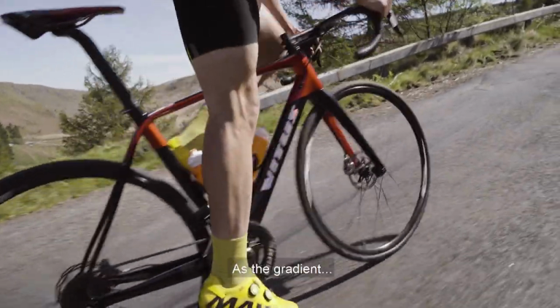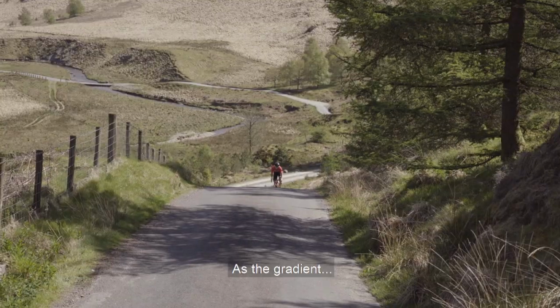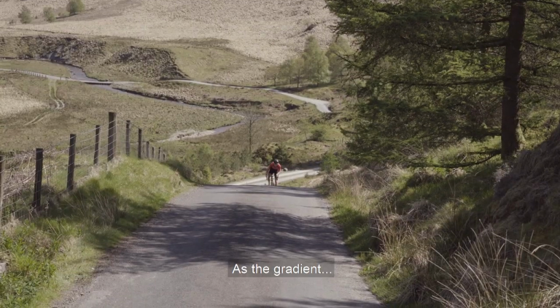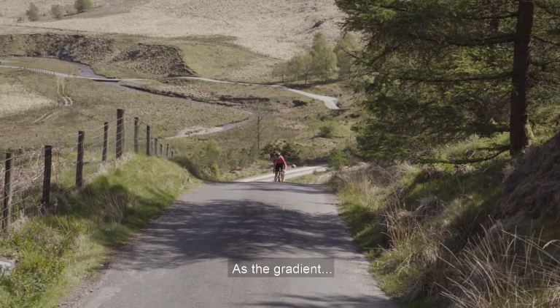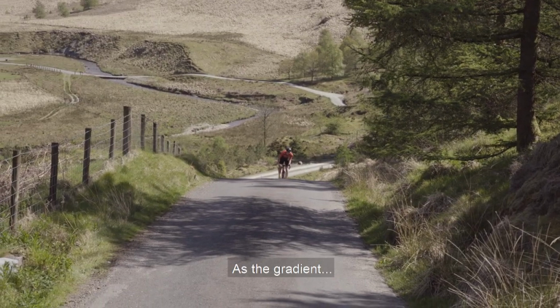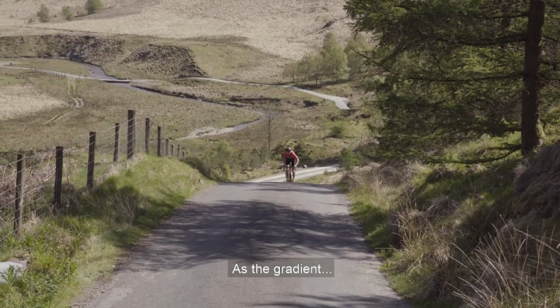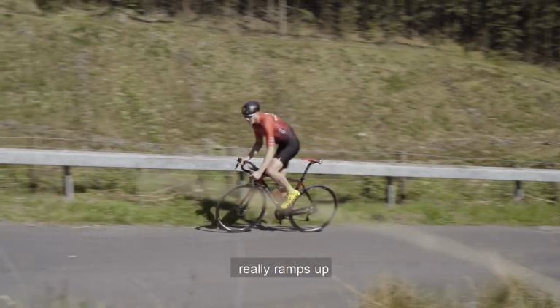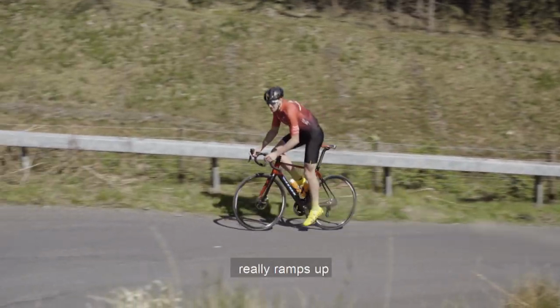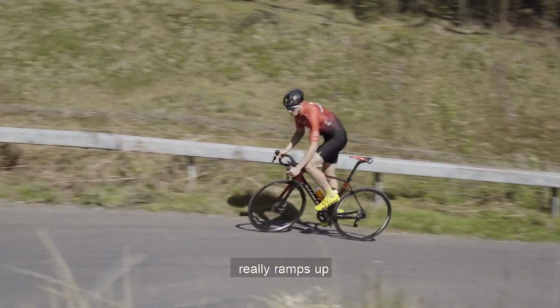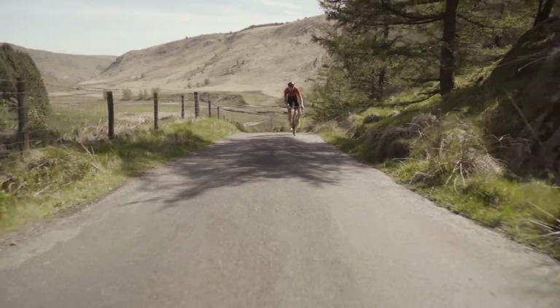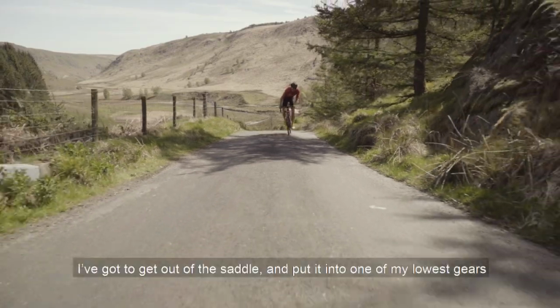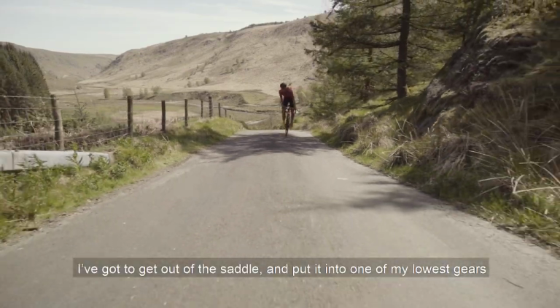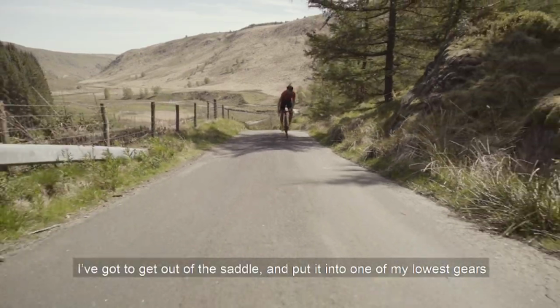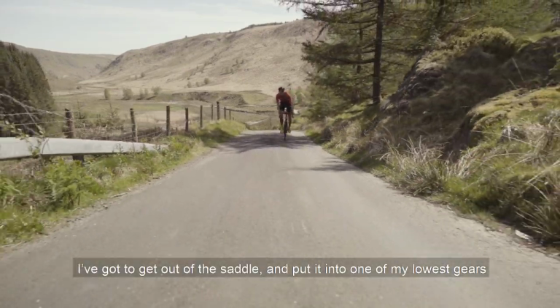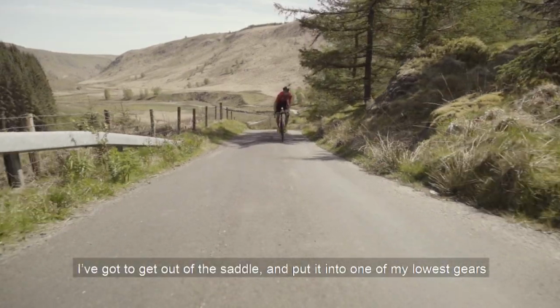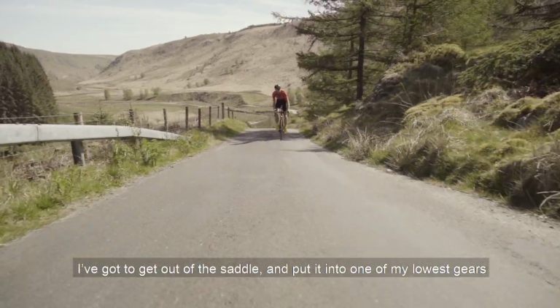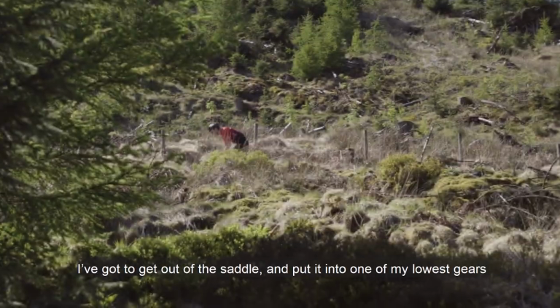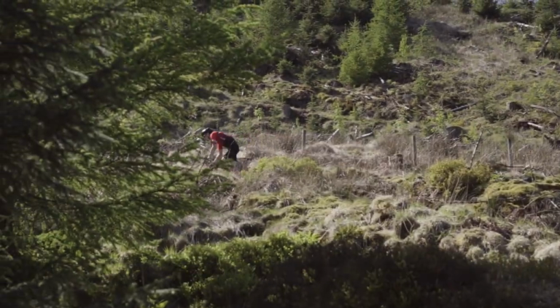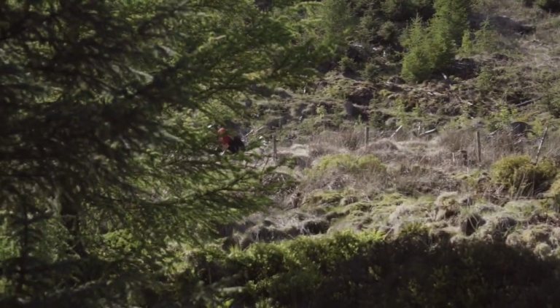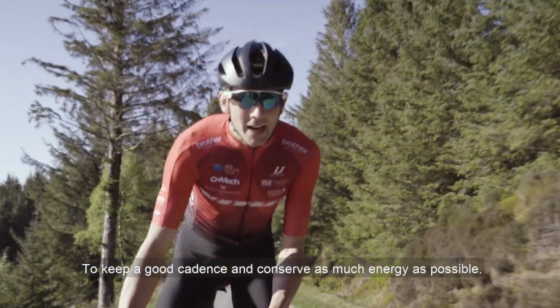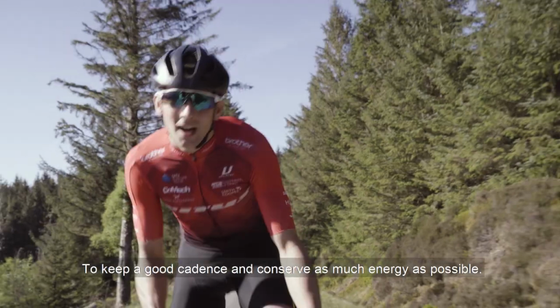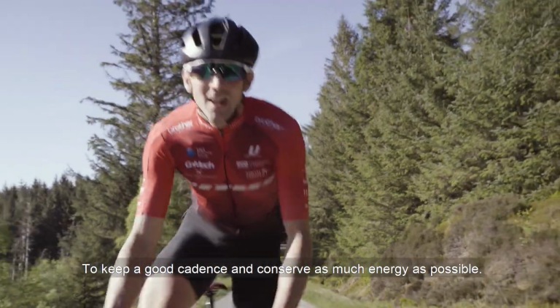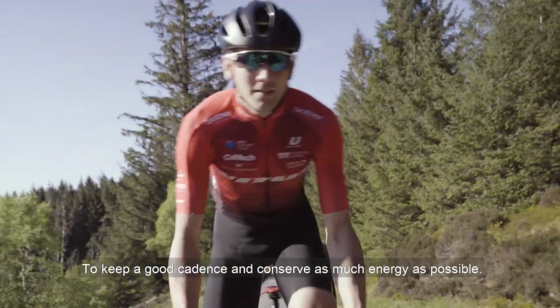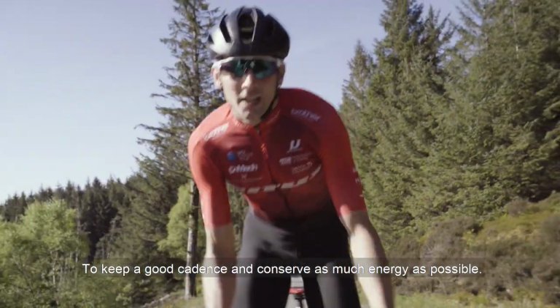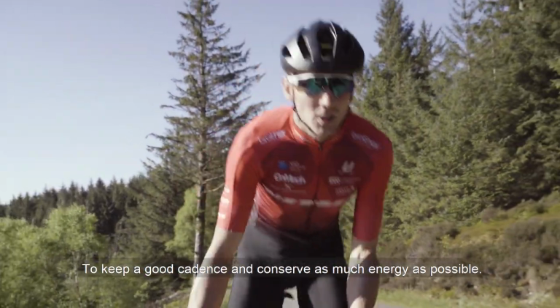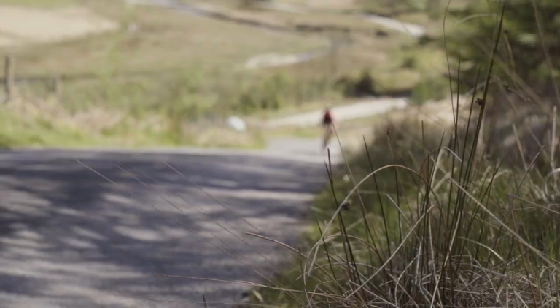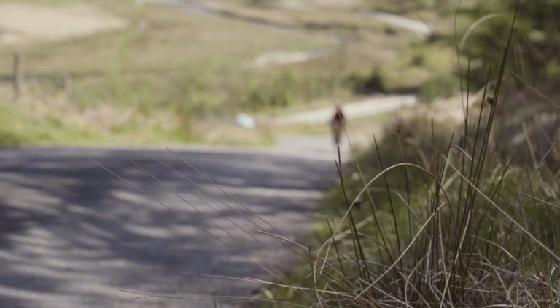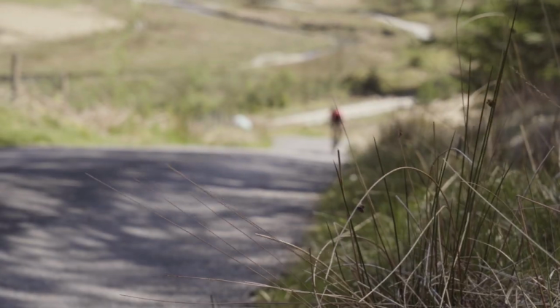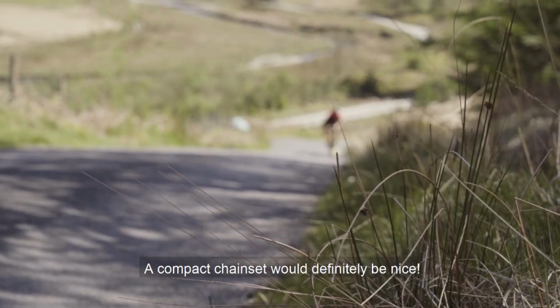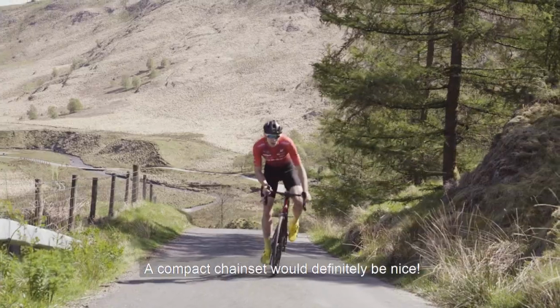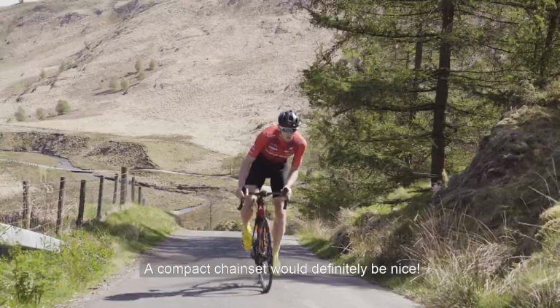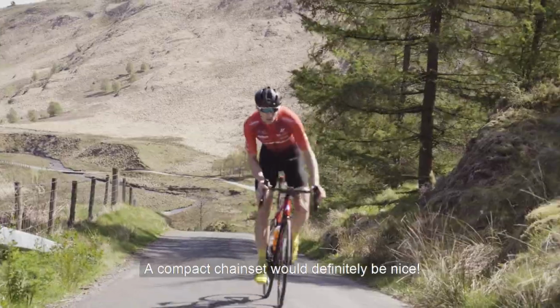As the gradient really ramps up, I've got to get out of the saddle and put it in one of my lowest gears to keep a good cadence and conserve as much energy as possible. A compact chainset will definitely be nice.